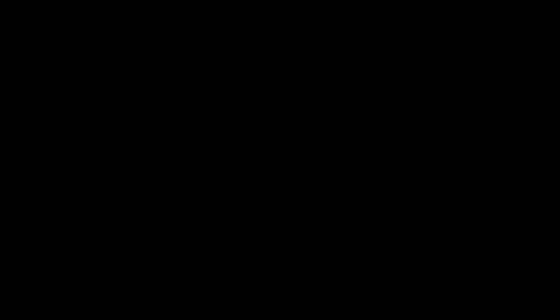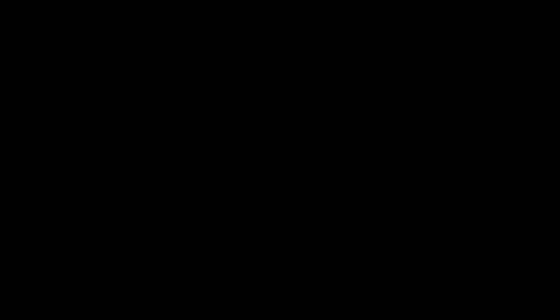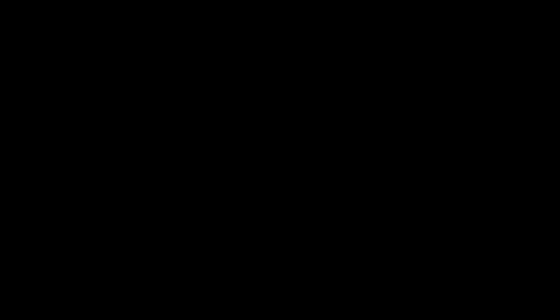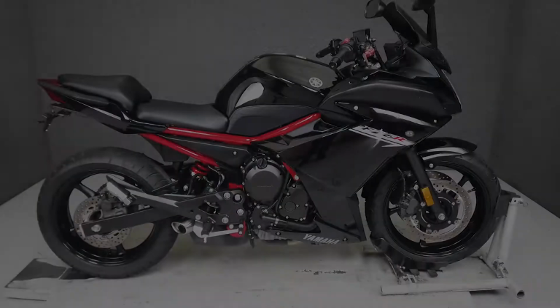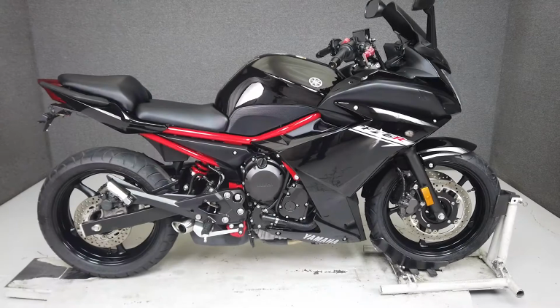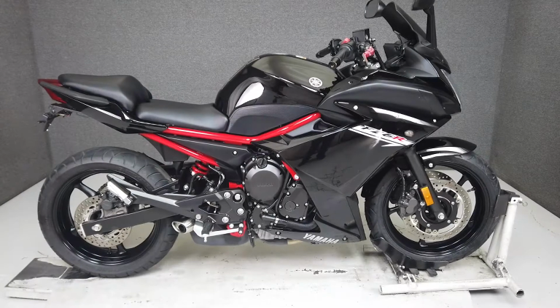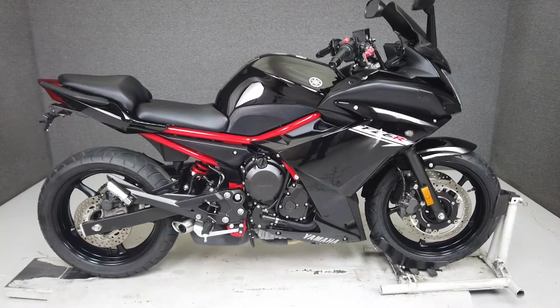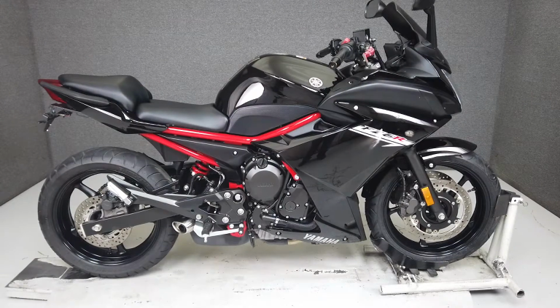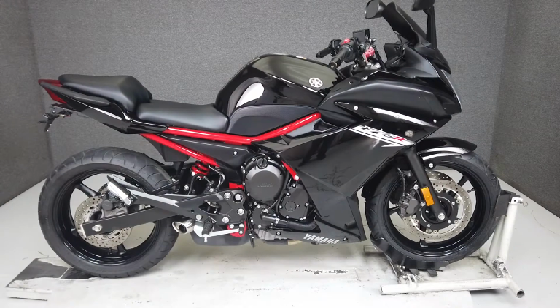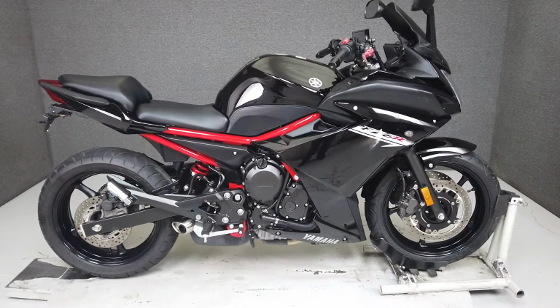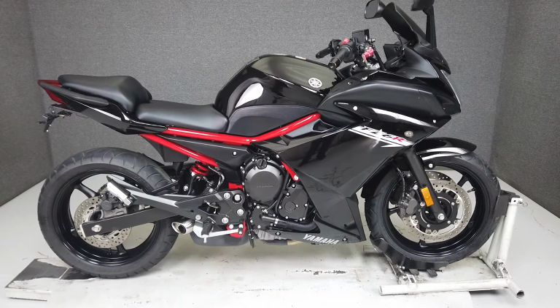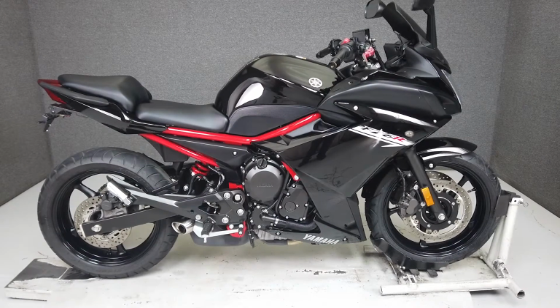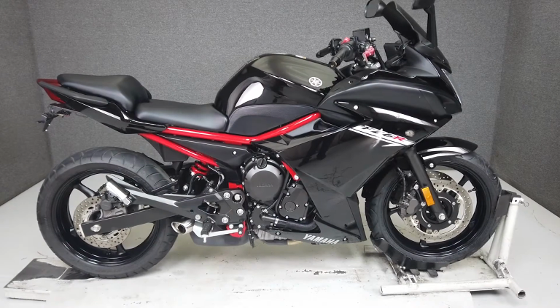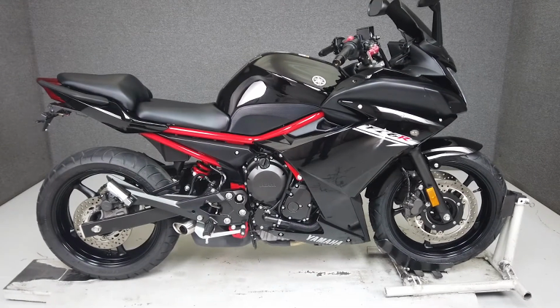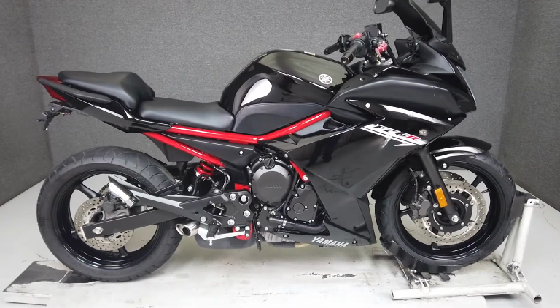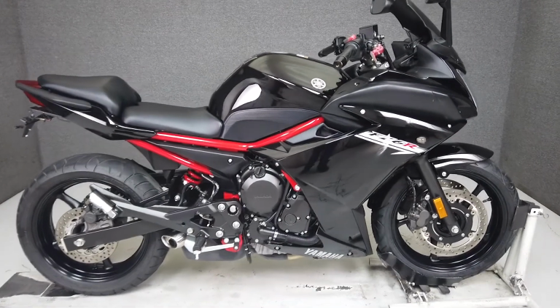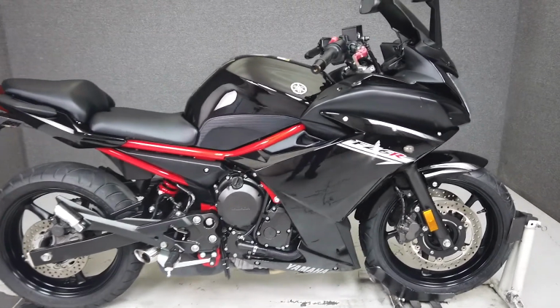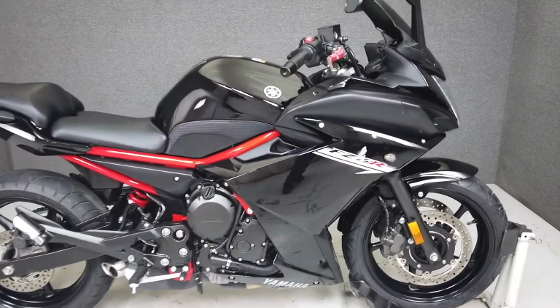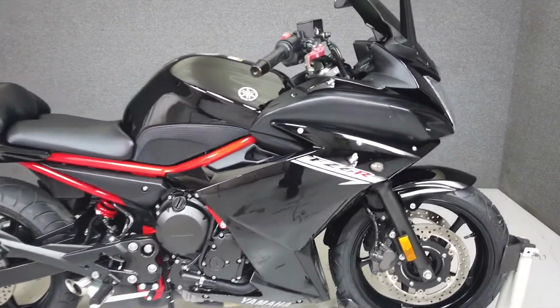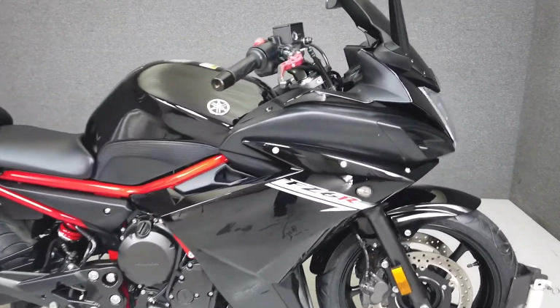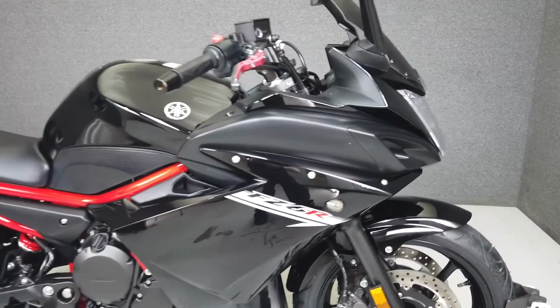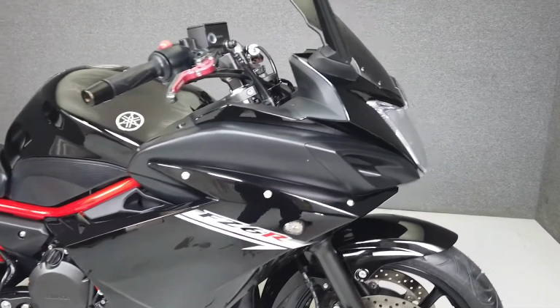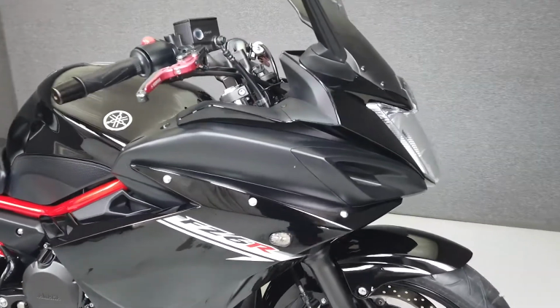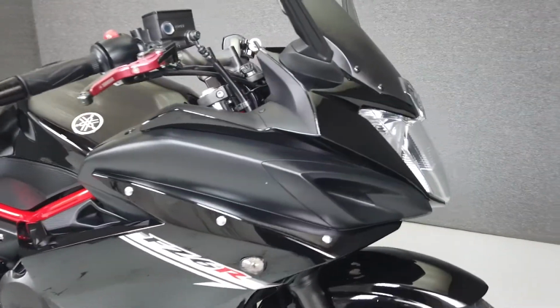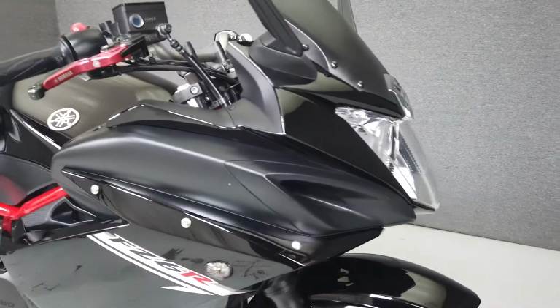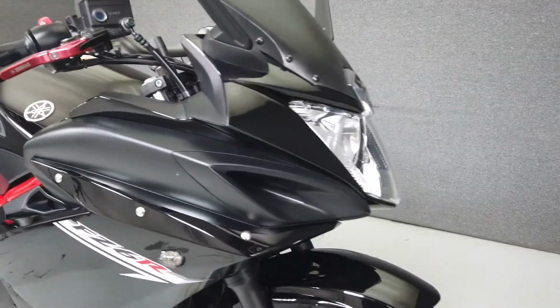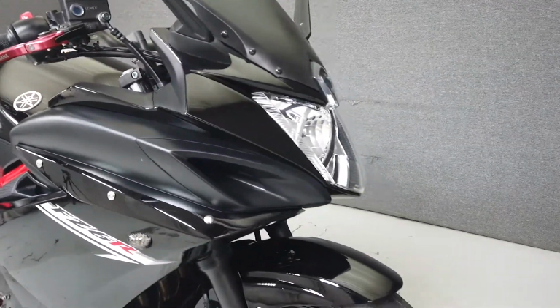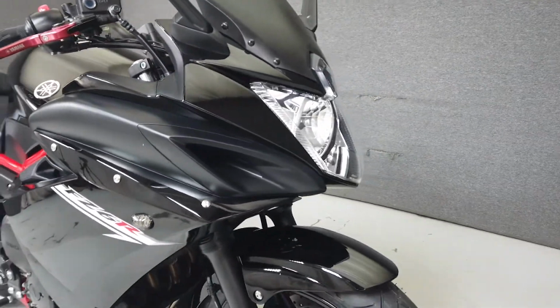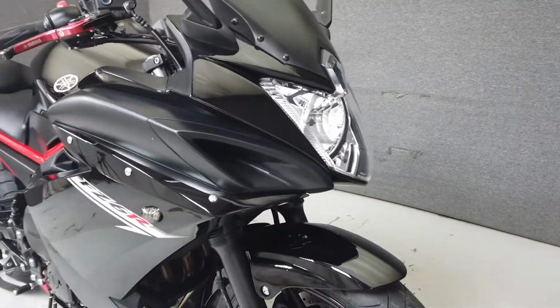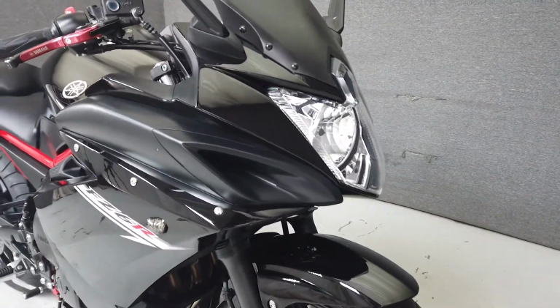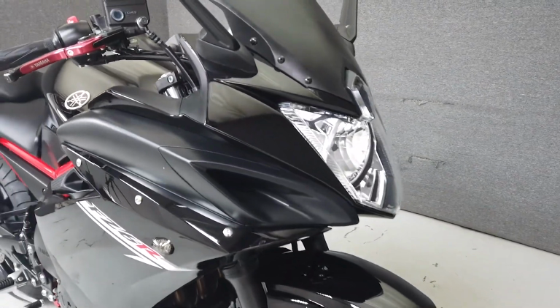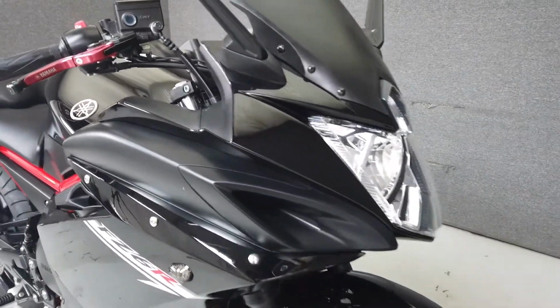Hey everyone, this is Keegan from National Power Sports. This 2016 Yamaha FZ6R with only 4,177 miles runs and rides well and passes New Hampshire State Inspection.